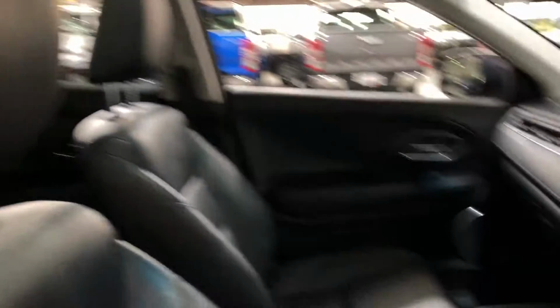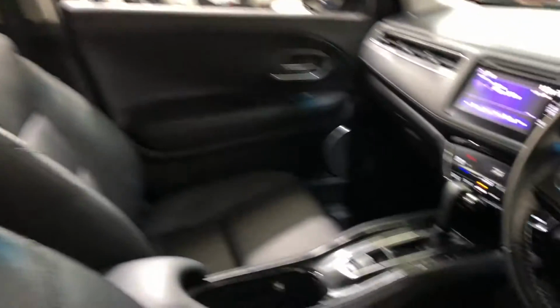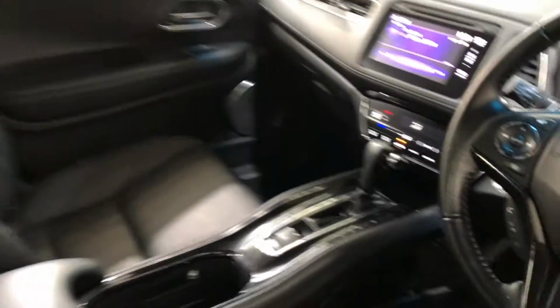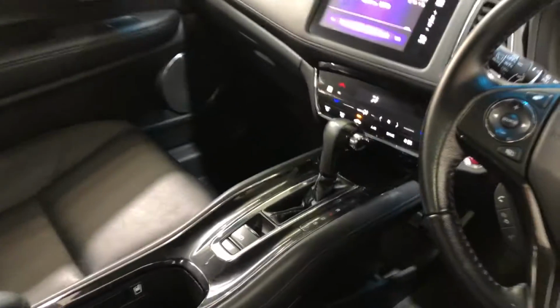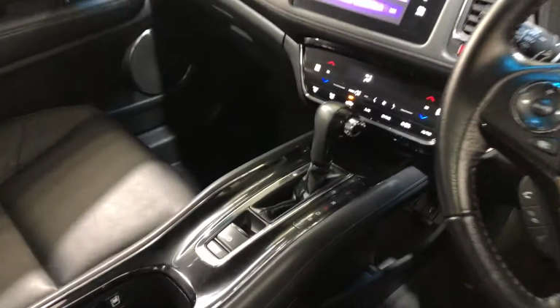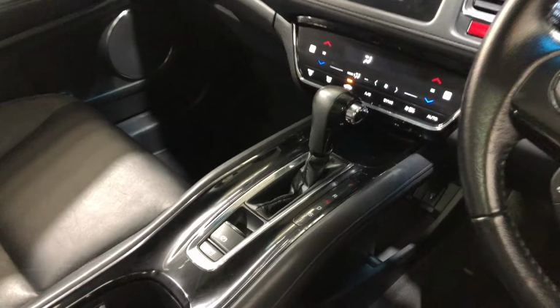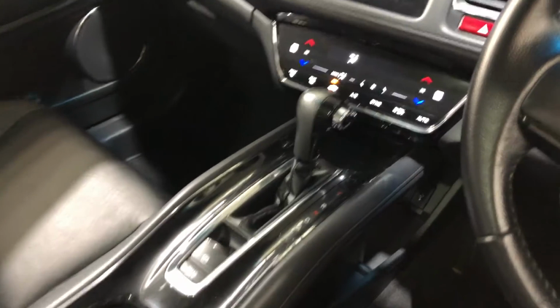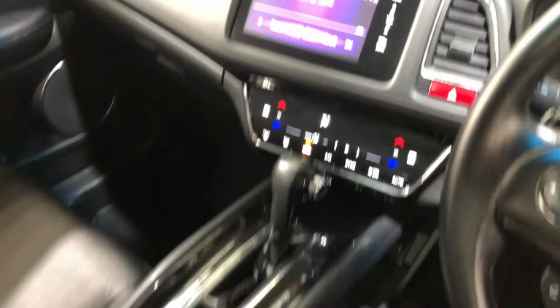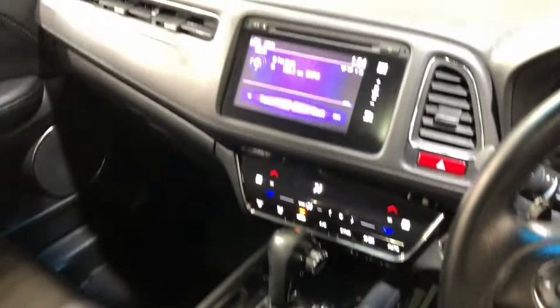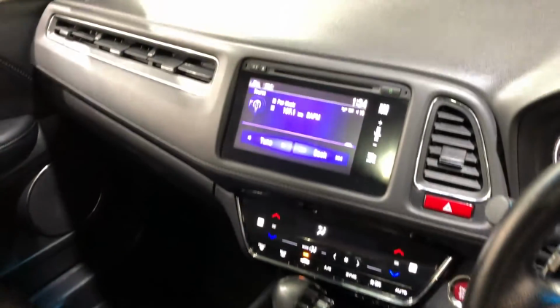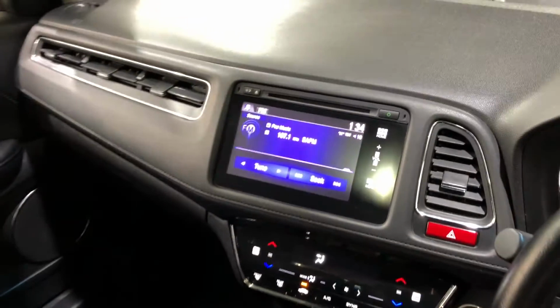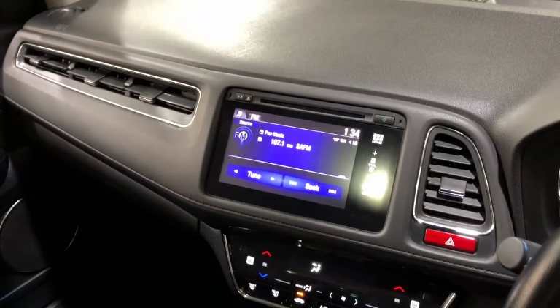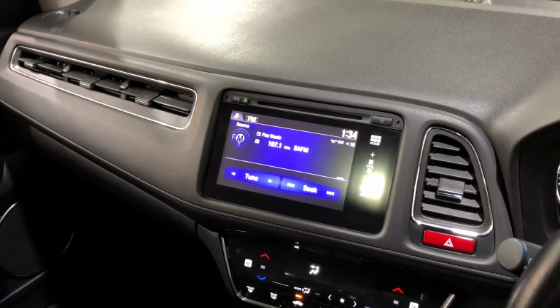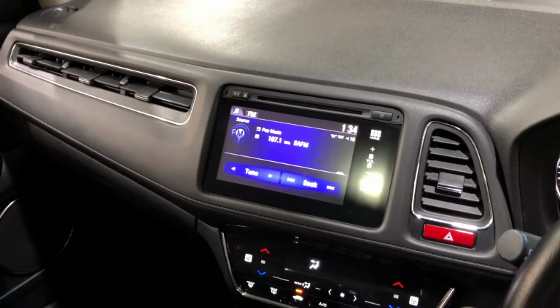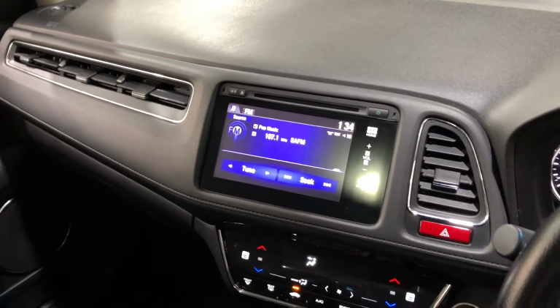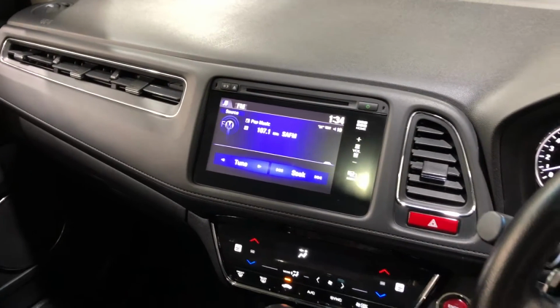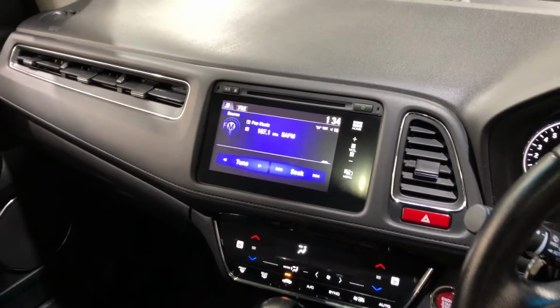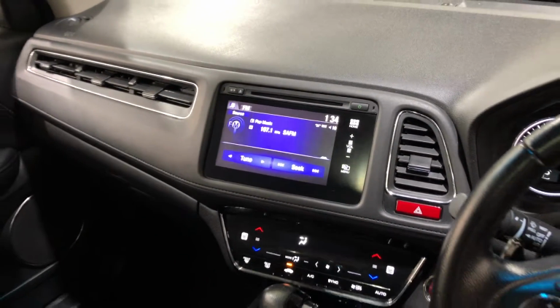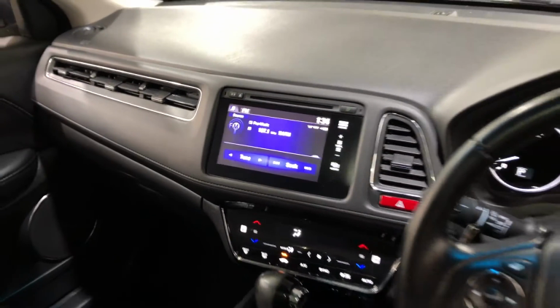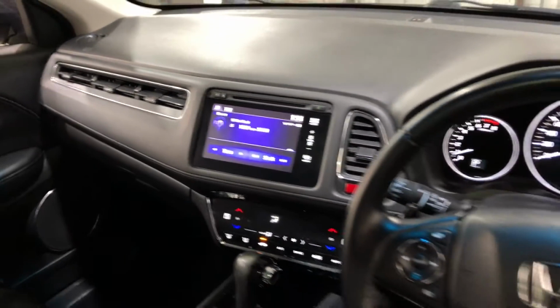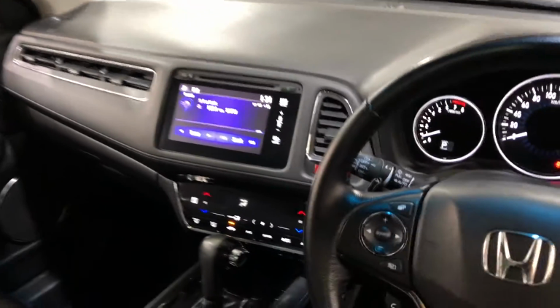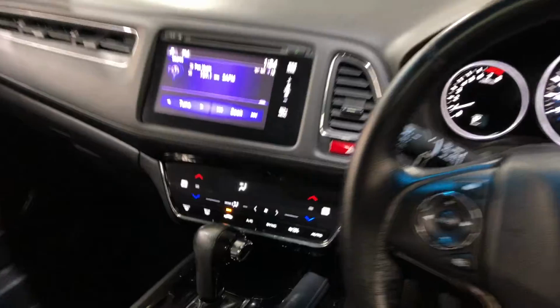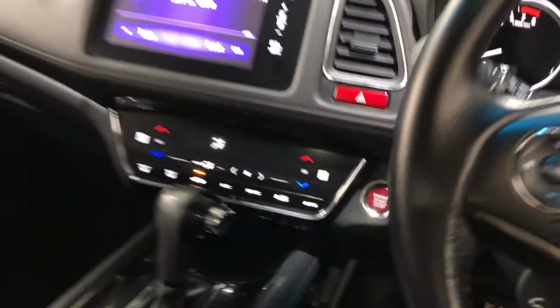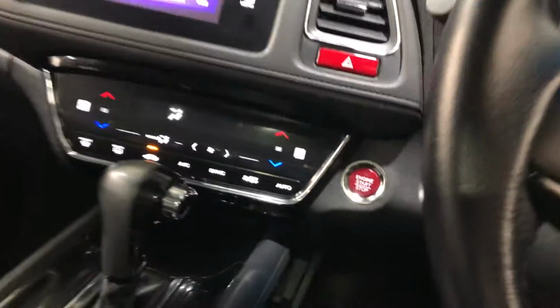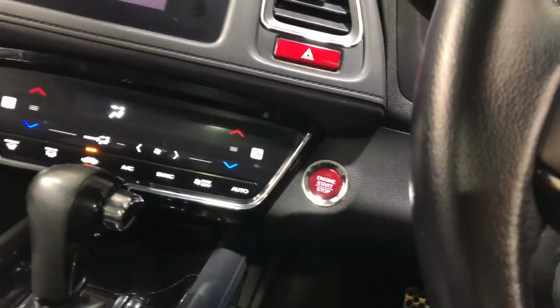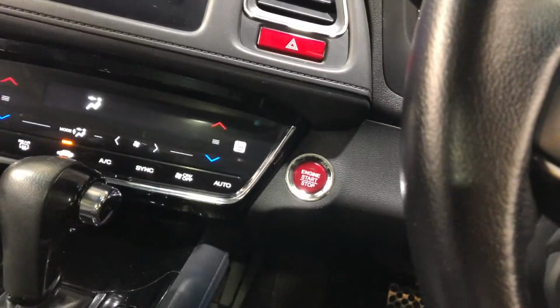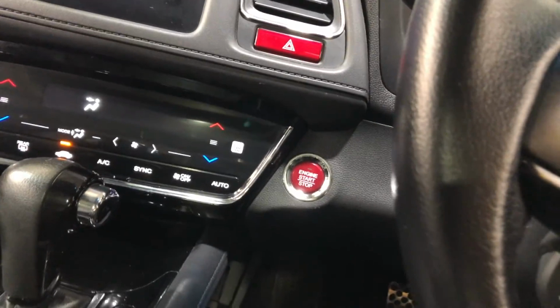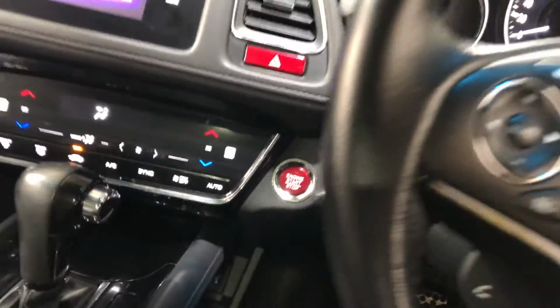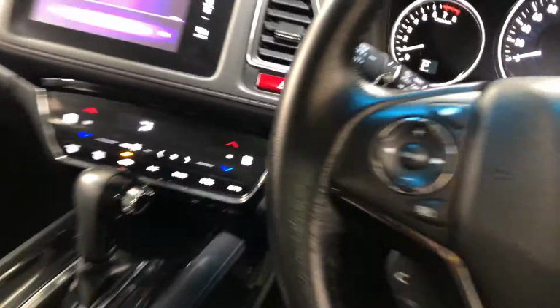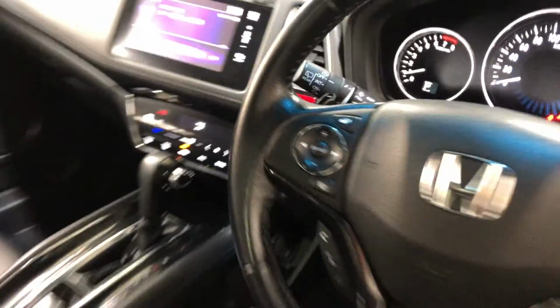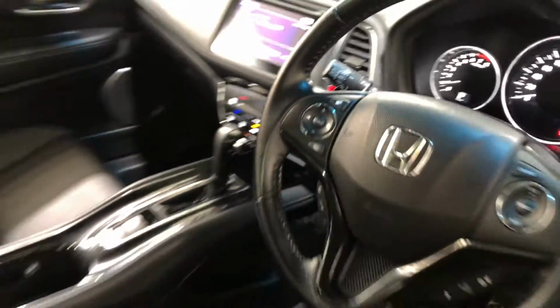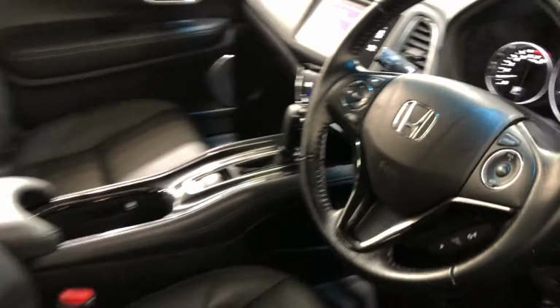There's also an automatic transmission, you've got your original head unit, Bluetooth connectivity and a reverse camera. This car is also a push-button start that comes with two sets of keys and a full set of books.